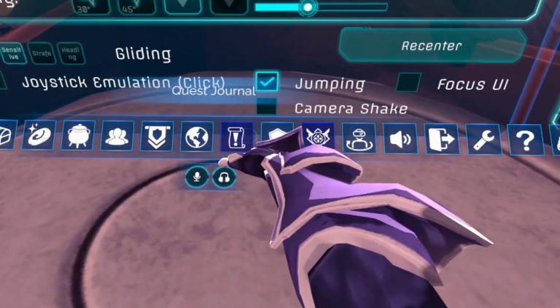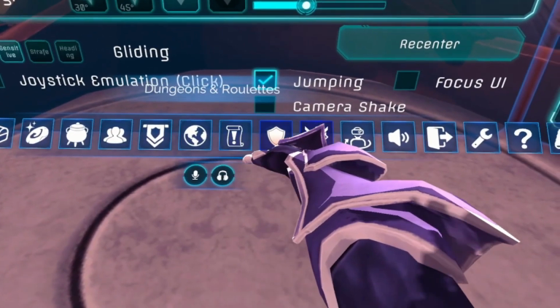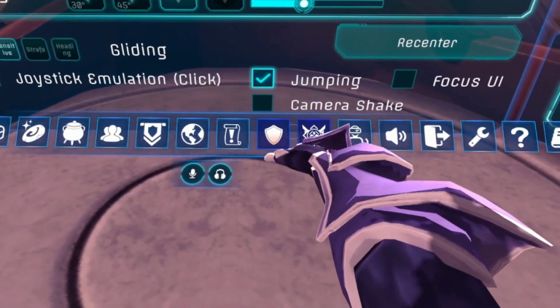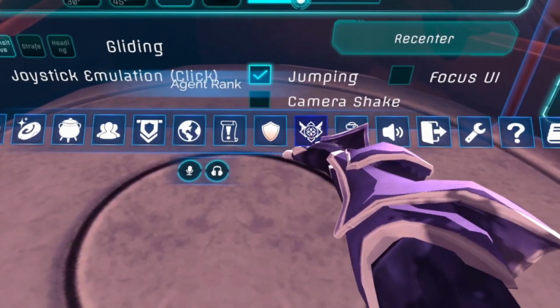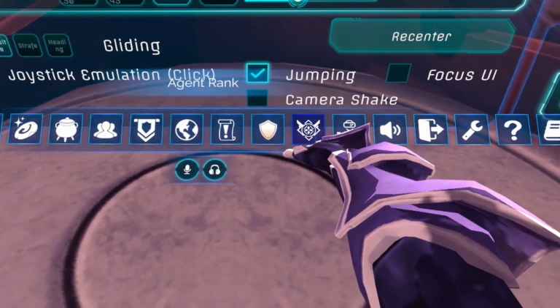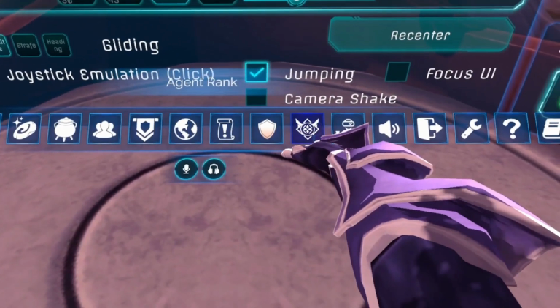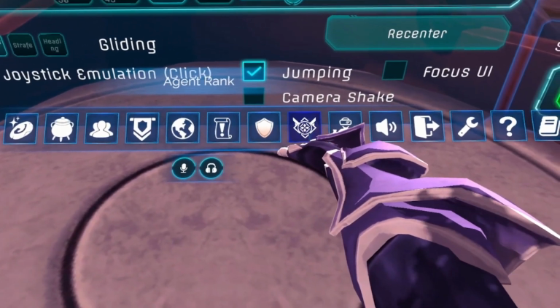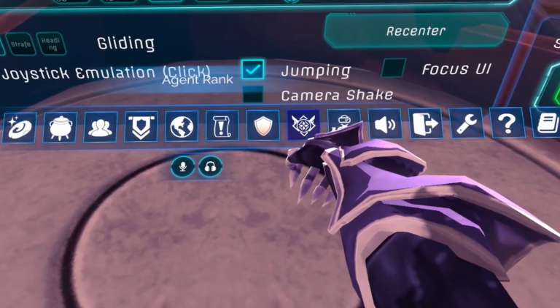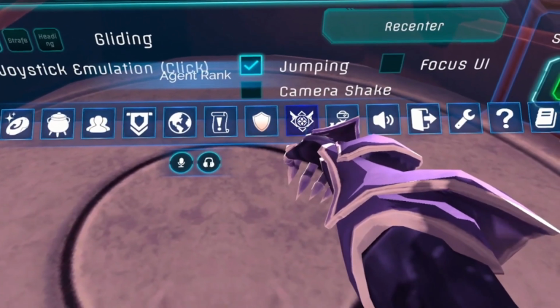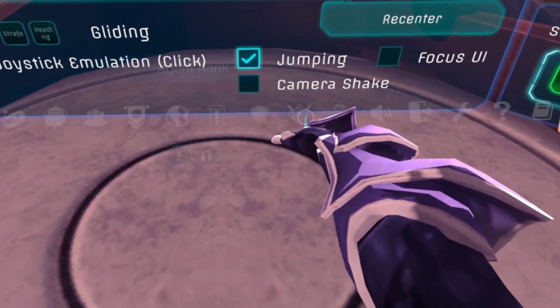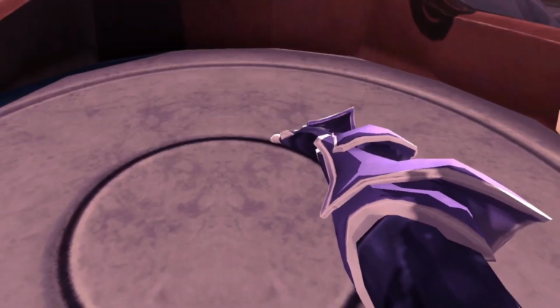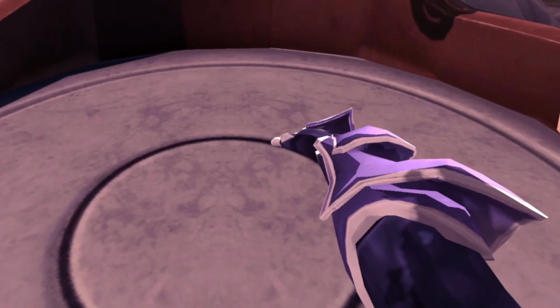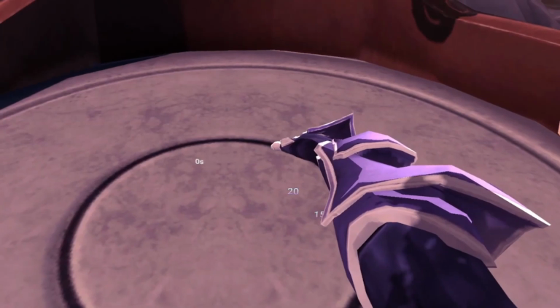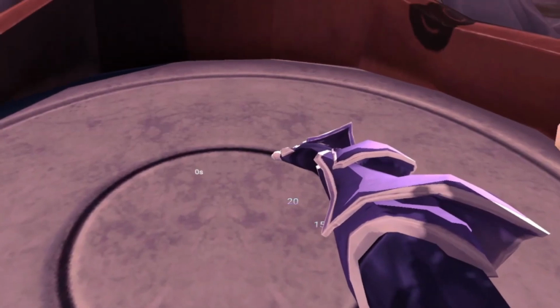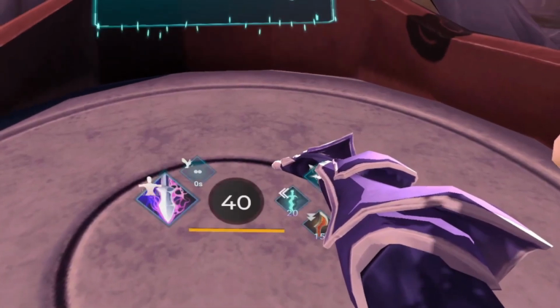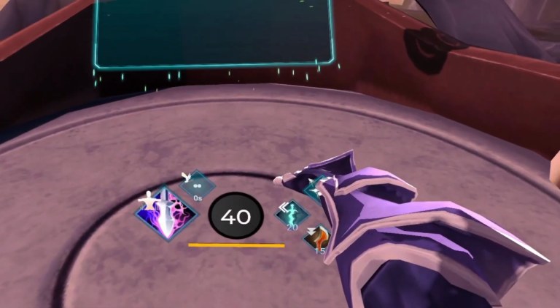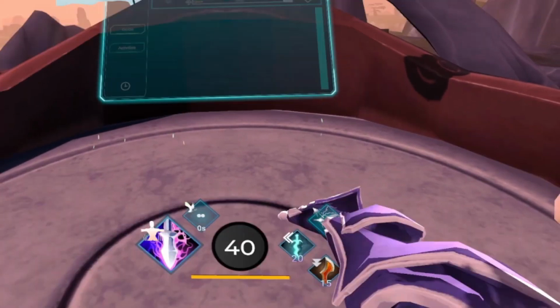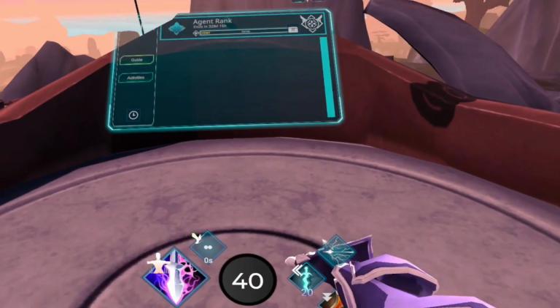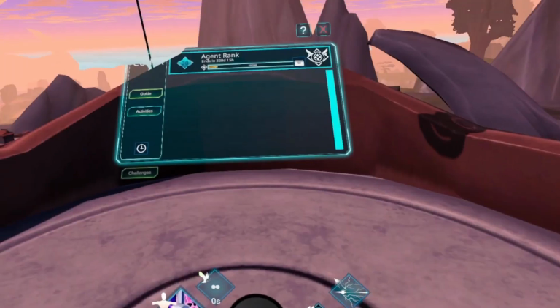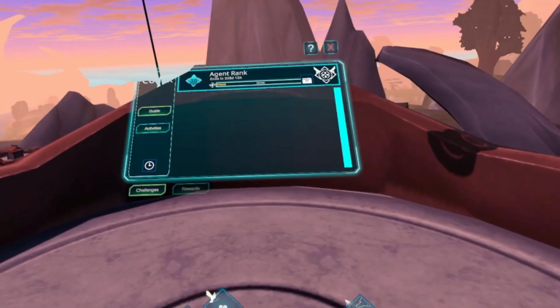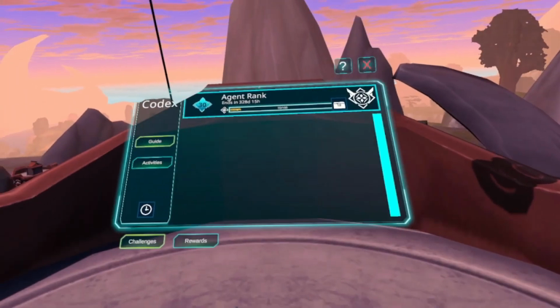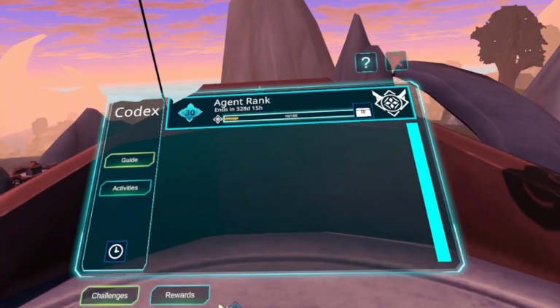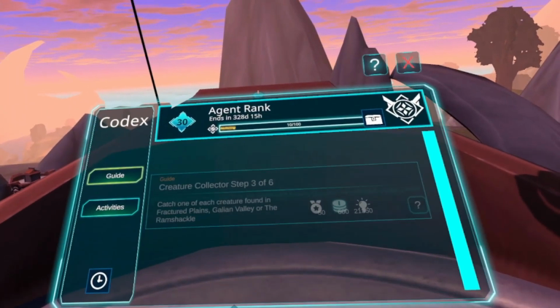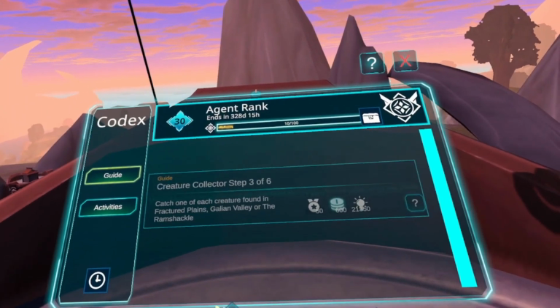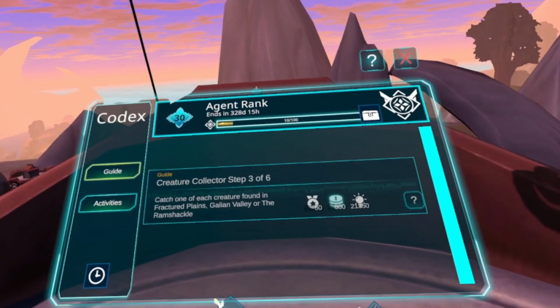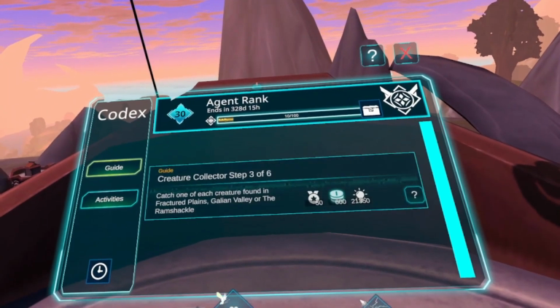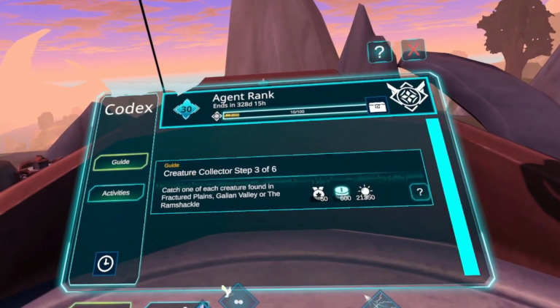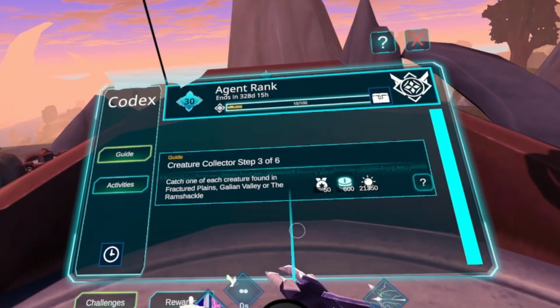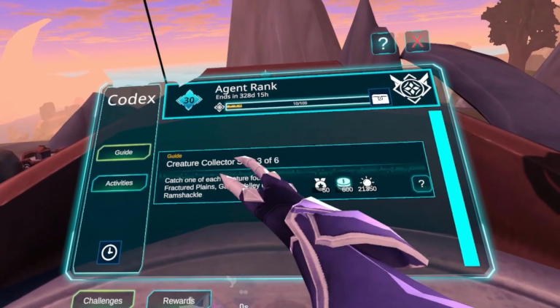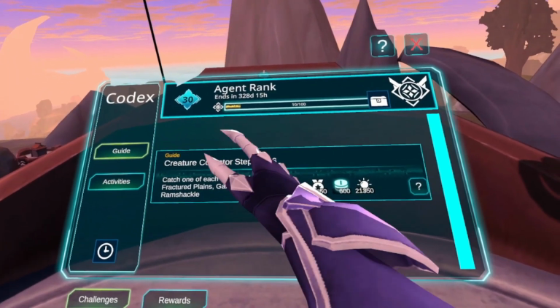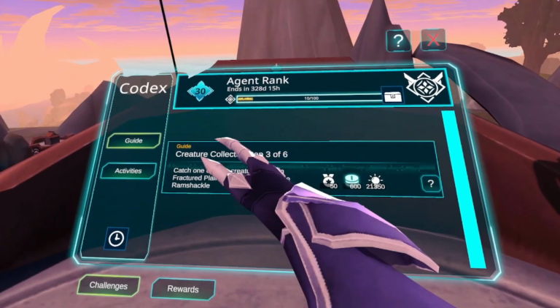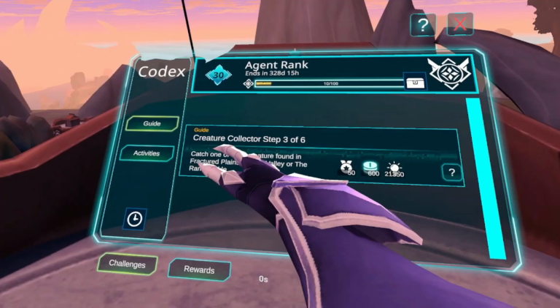If you look in your menu, you'll see a new star icon. If you click on it, a new screen will pop up, and on the left side of the screen you'll see the guide option or the activities option.